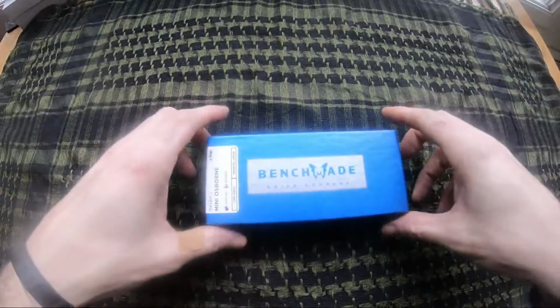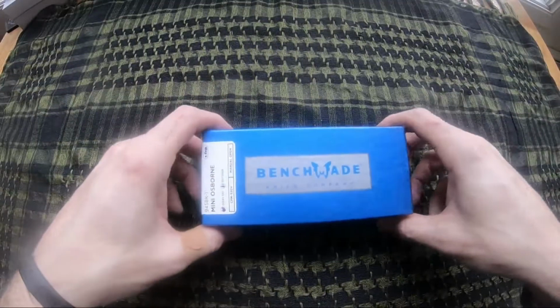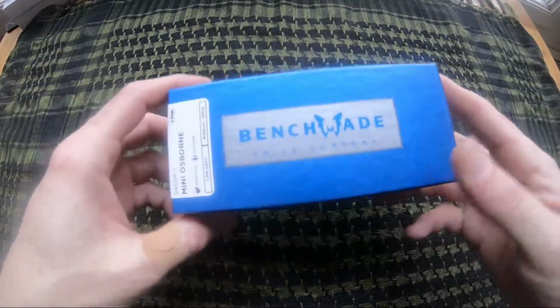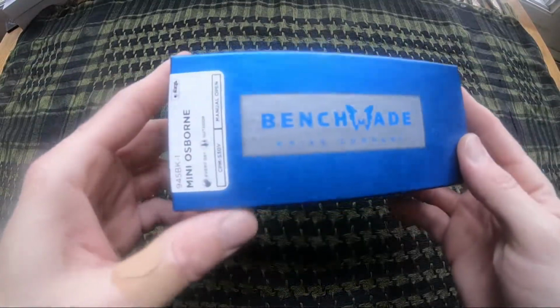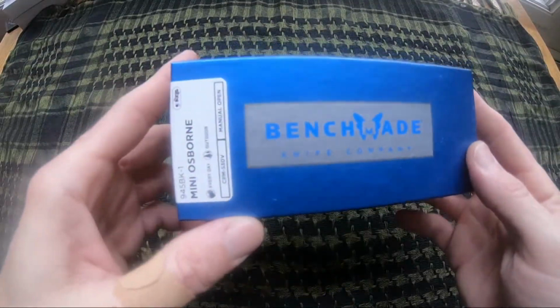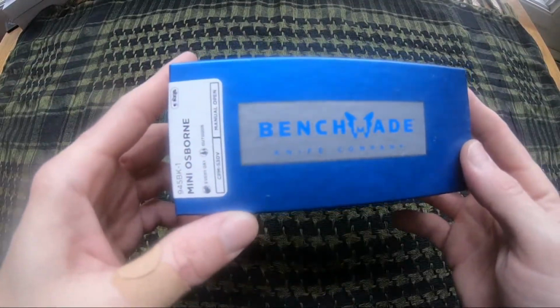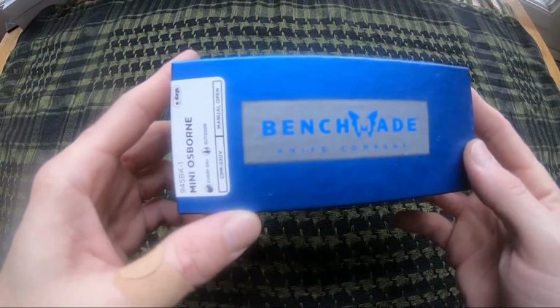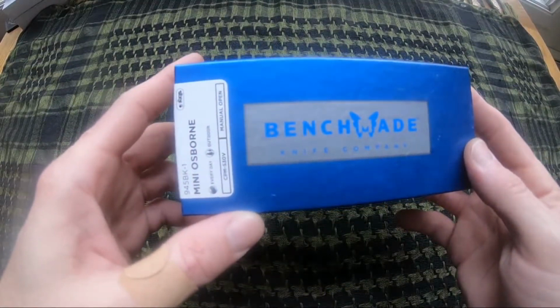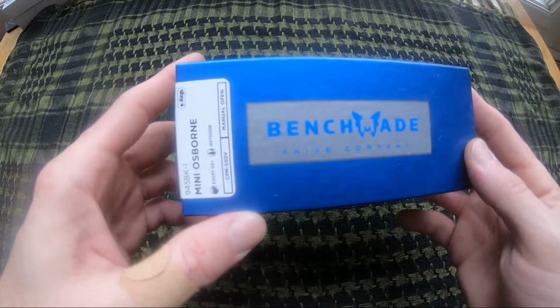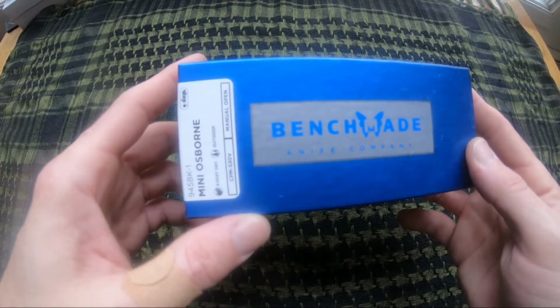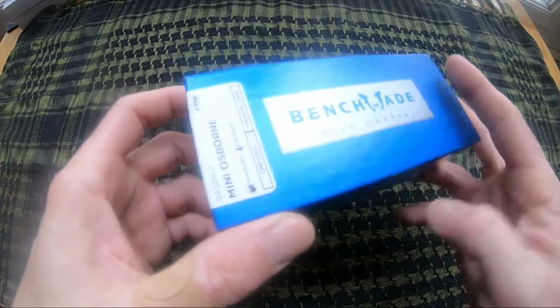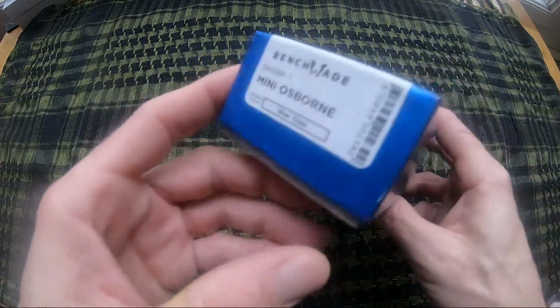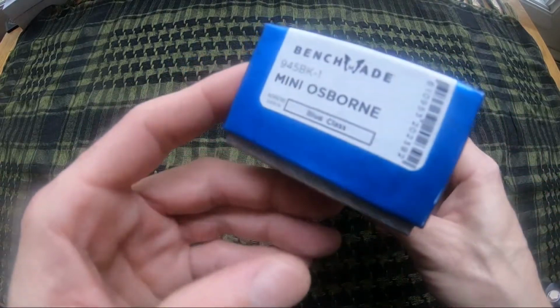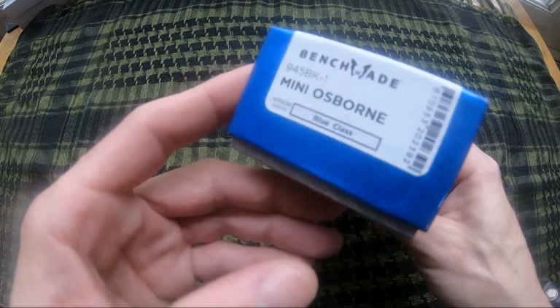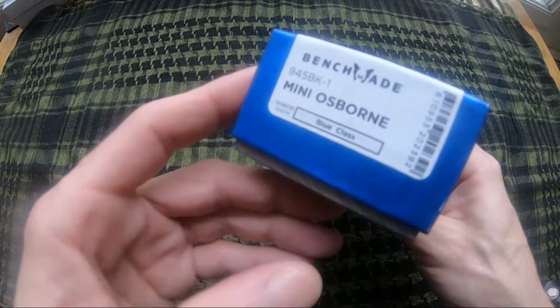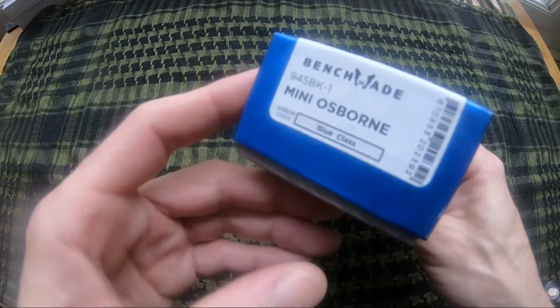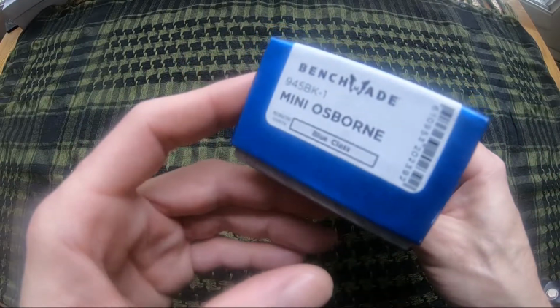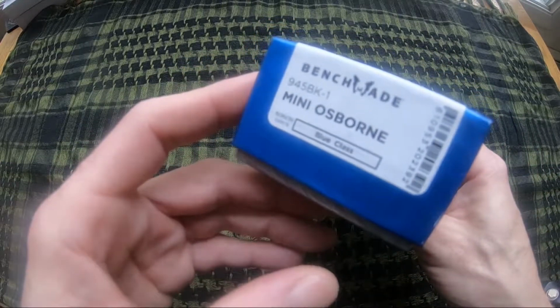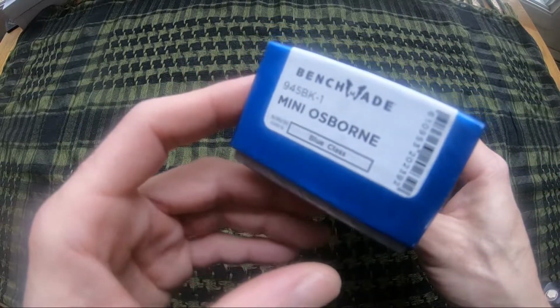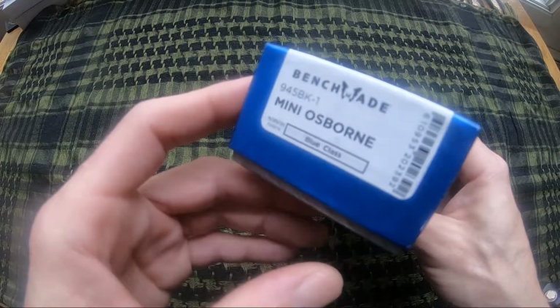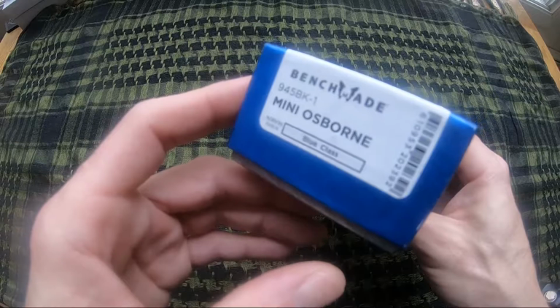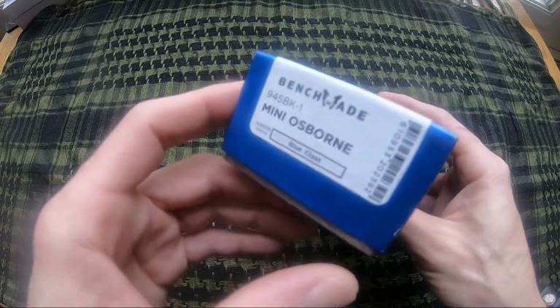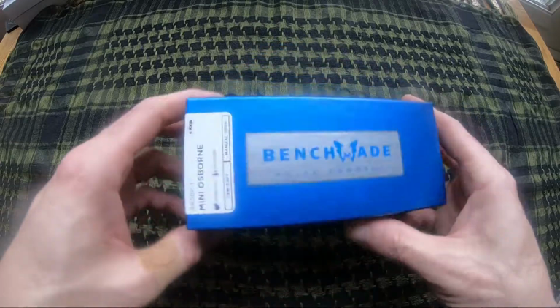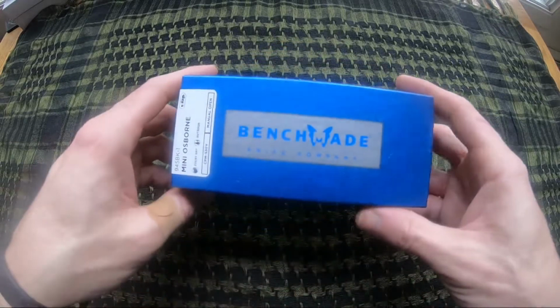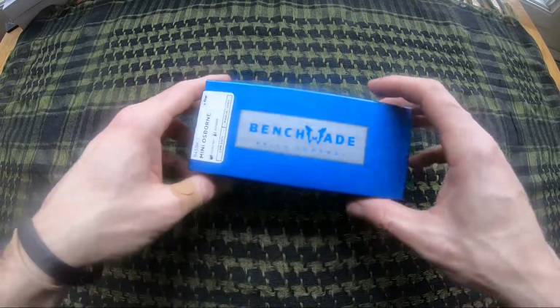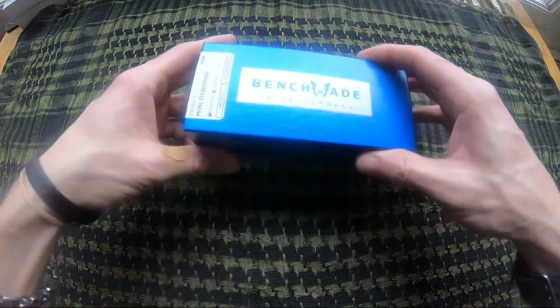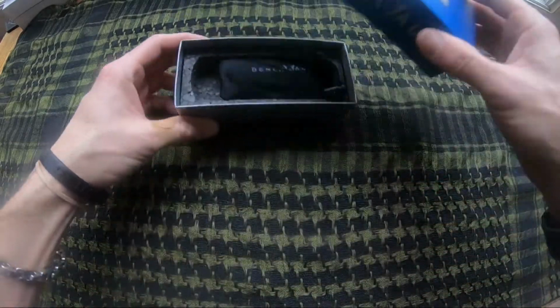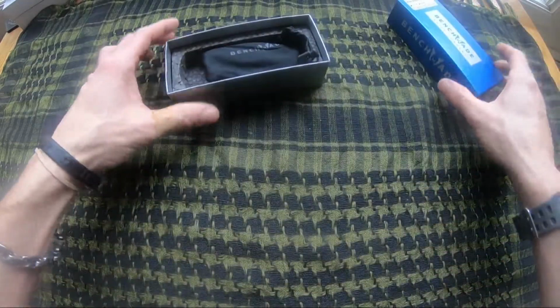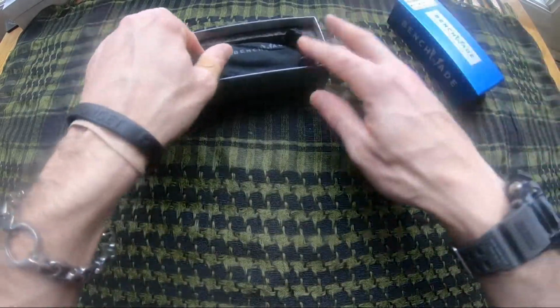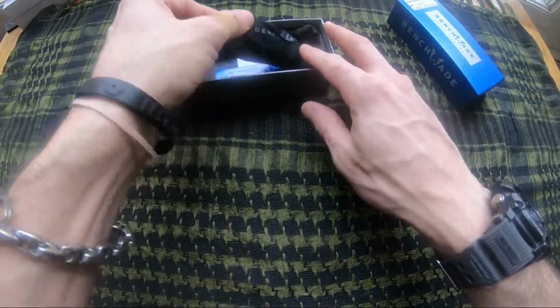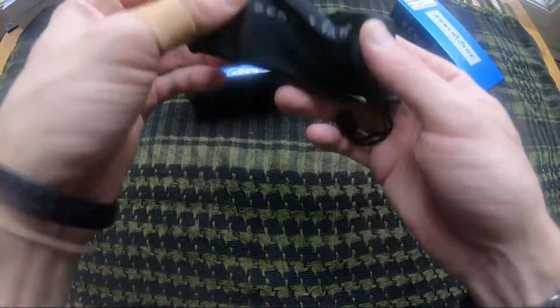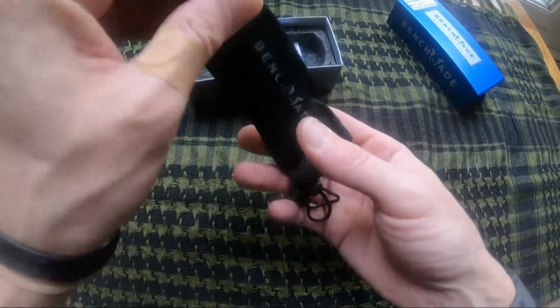Jason here from Atlantic Knives. Today I'm reviewing the Benchmade Mini Osborne, model number BM945BK-1. Comes in a standard box and slipcase.